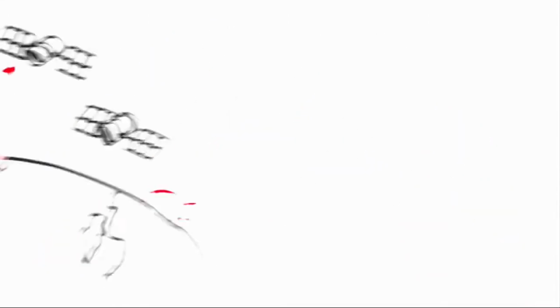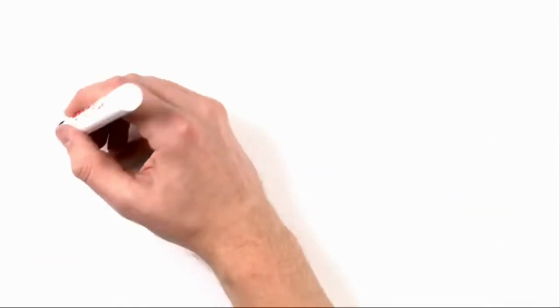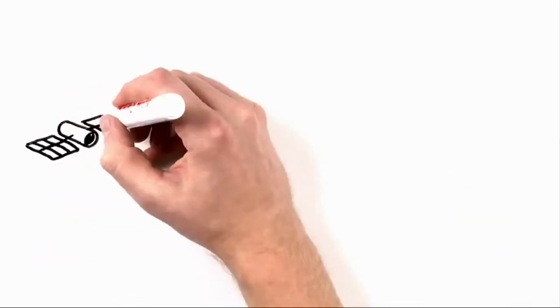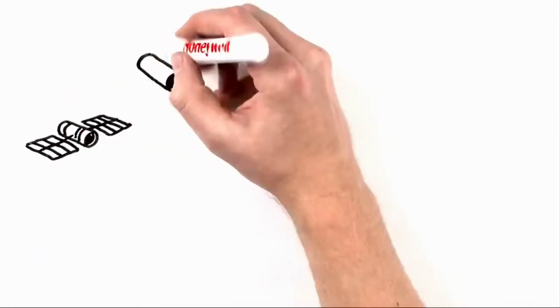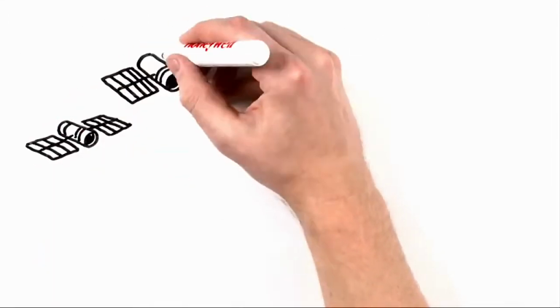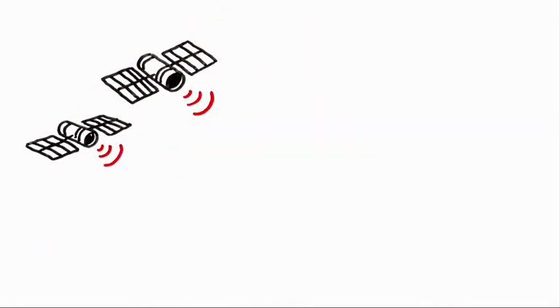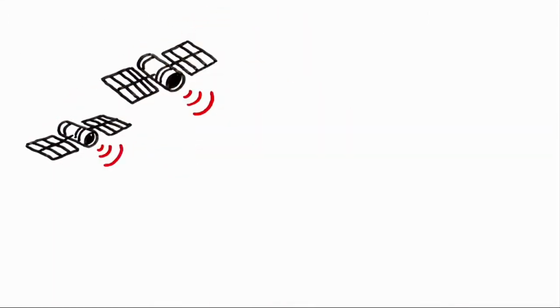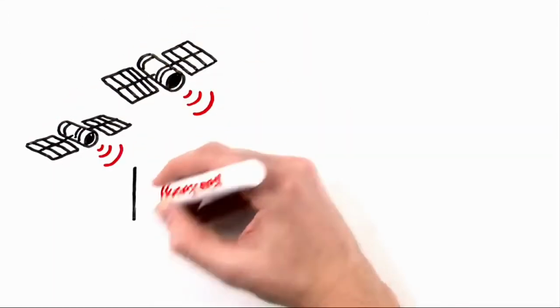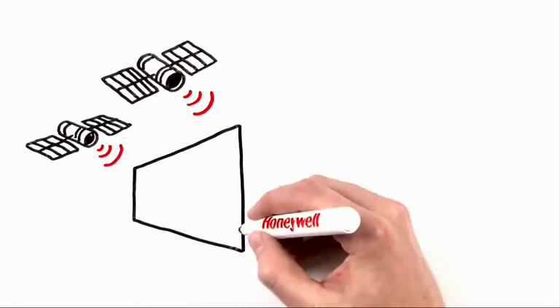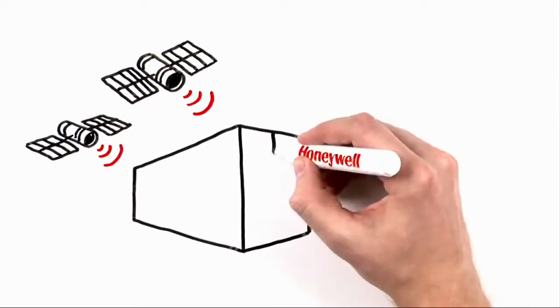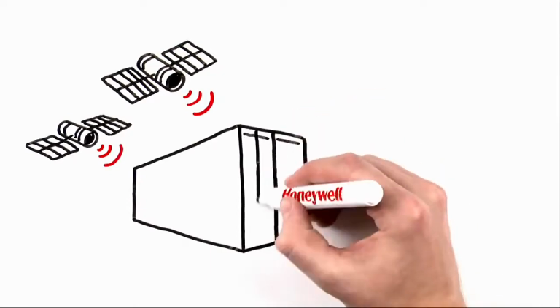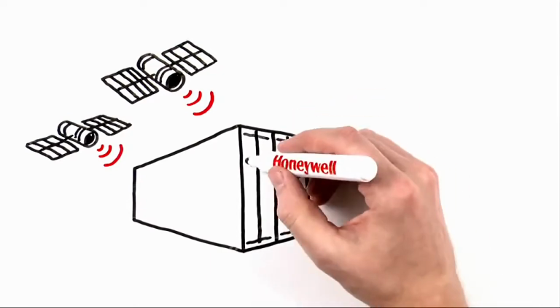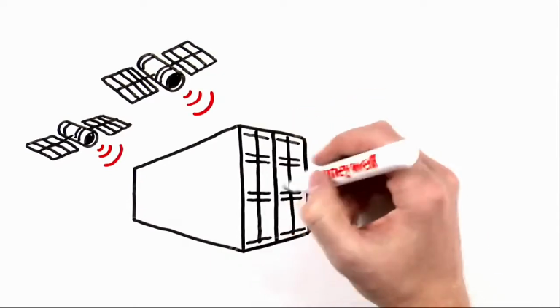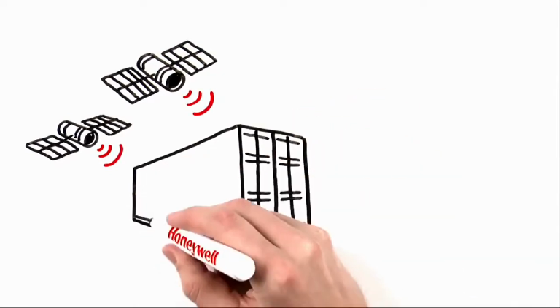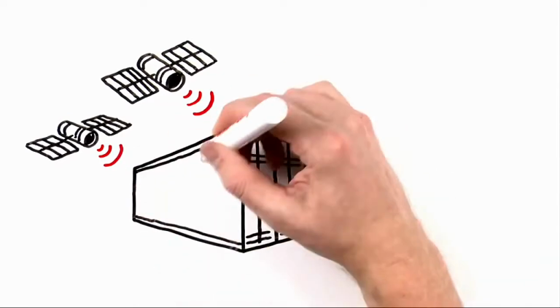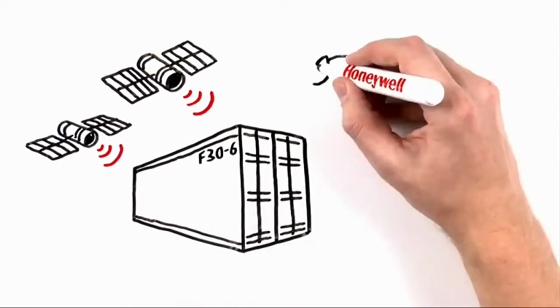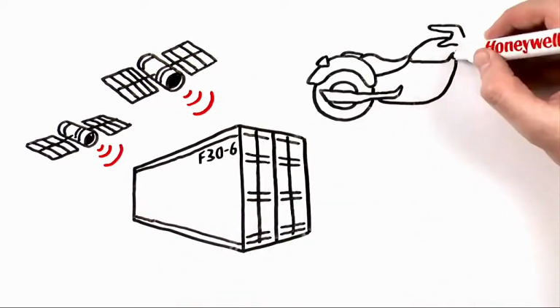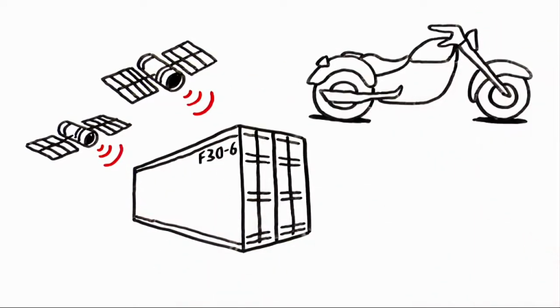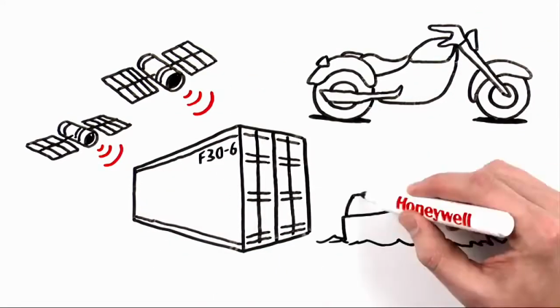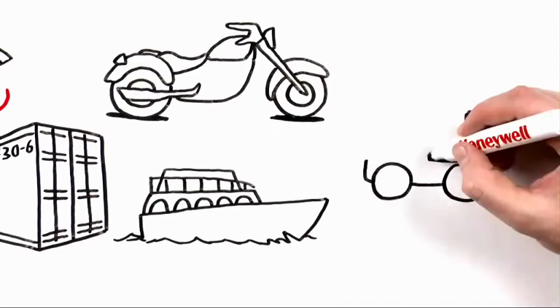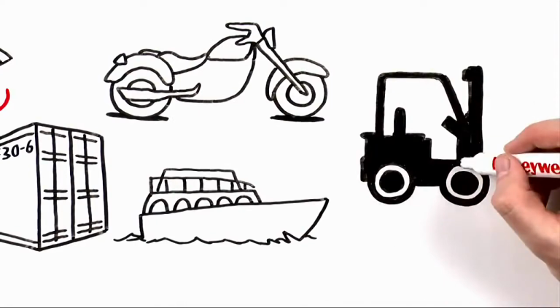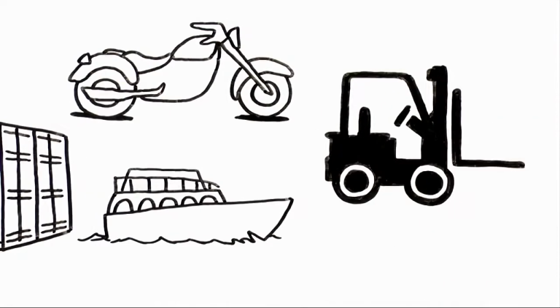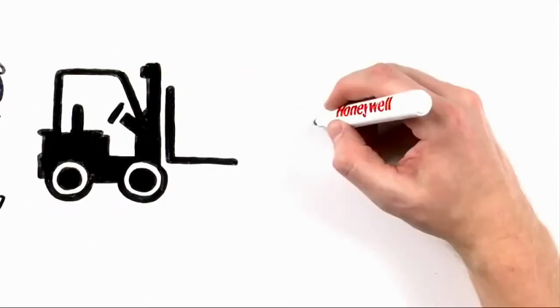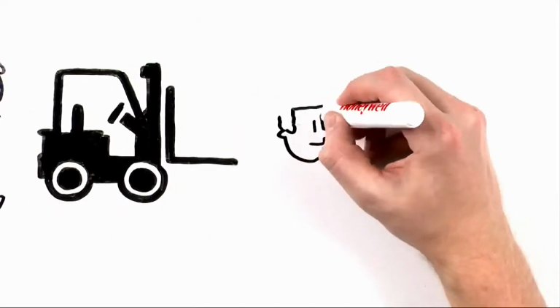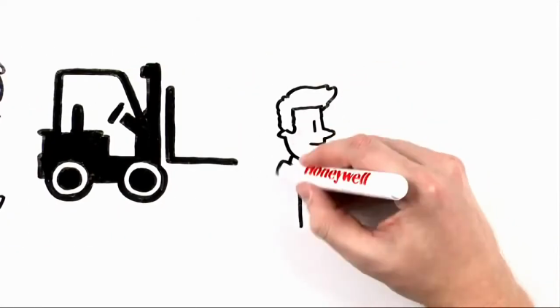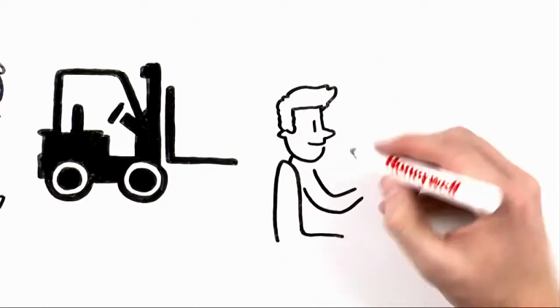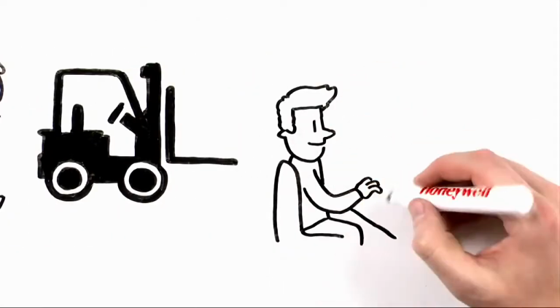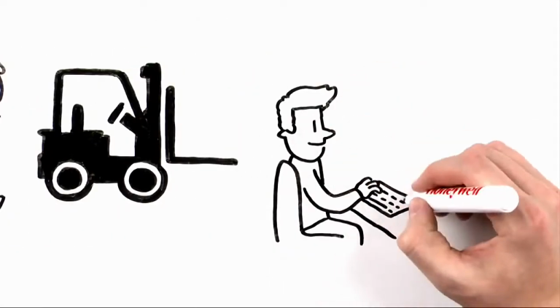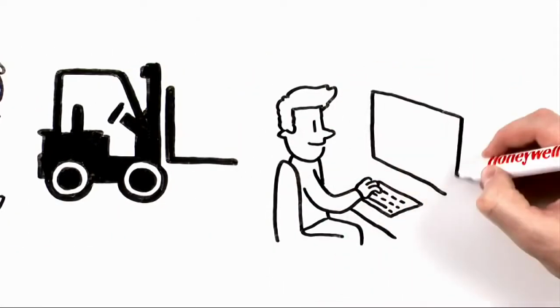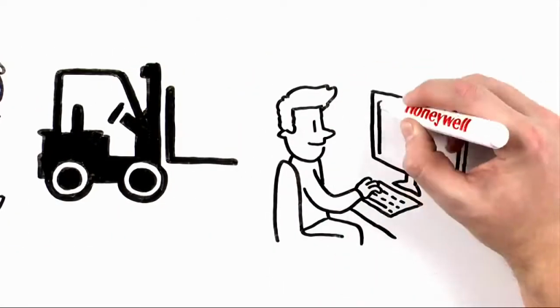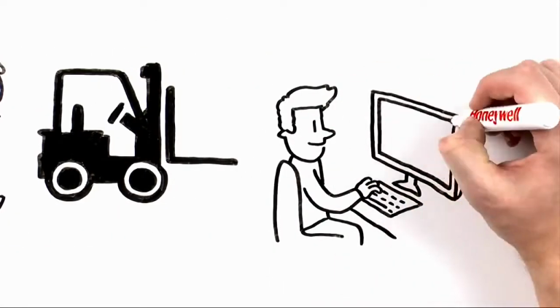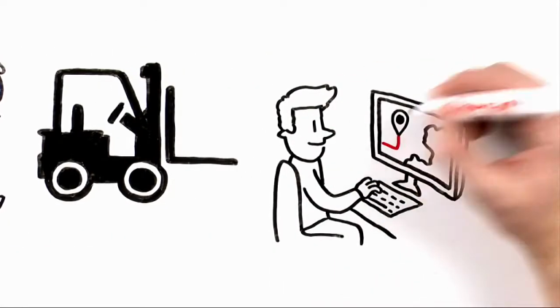With Honeywell Total Connect tracking services you can easily track your vehicles and assets. From shipping containers to motorcycles, boats, and heavy machinery, our tracking services let you monitor valuables in real time, 24/7.